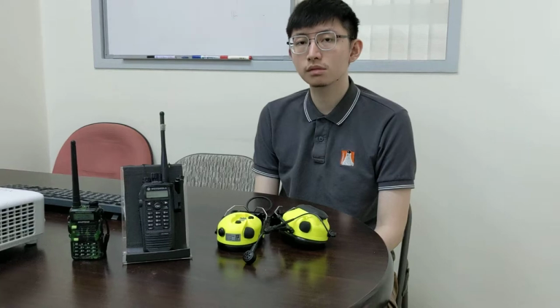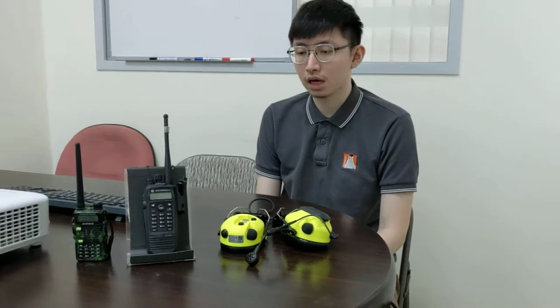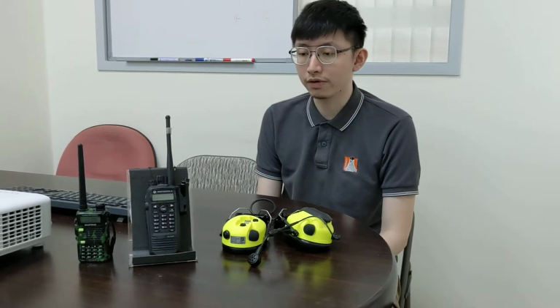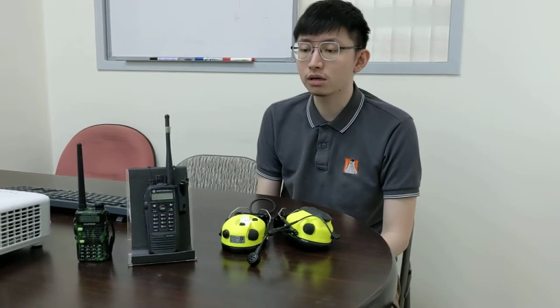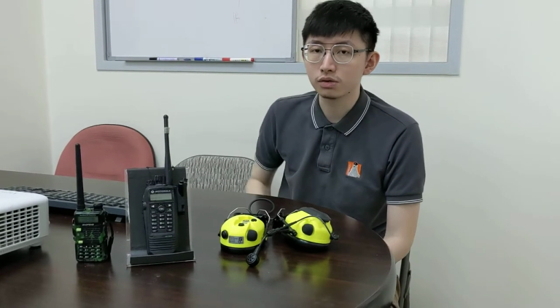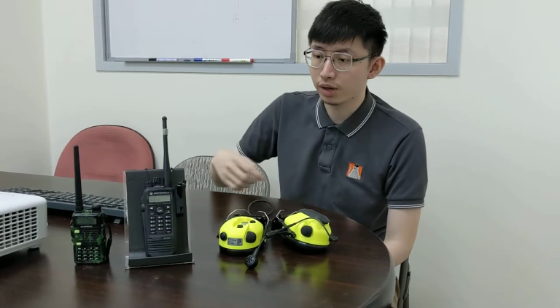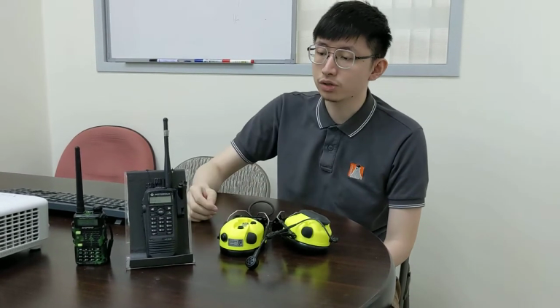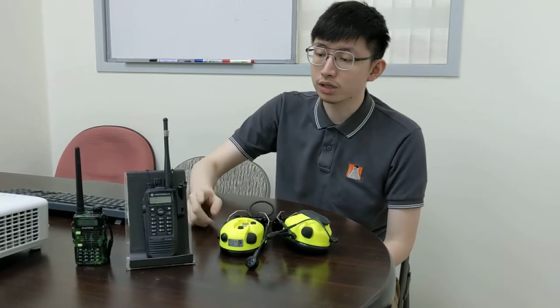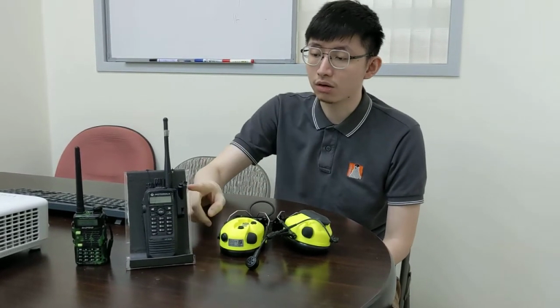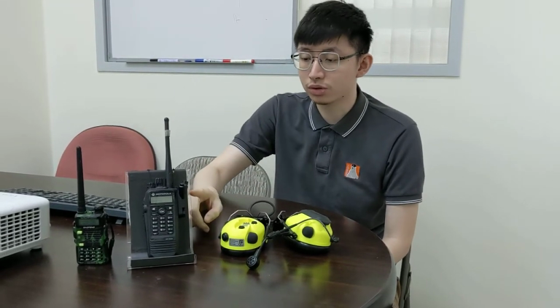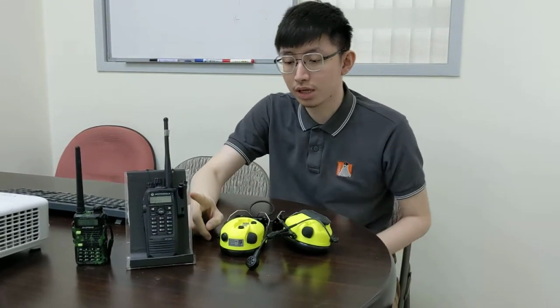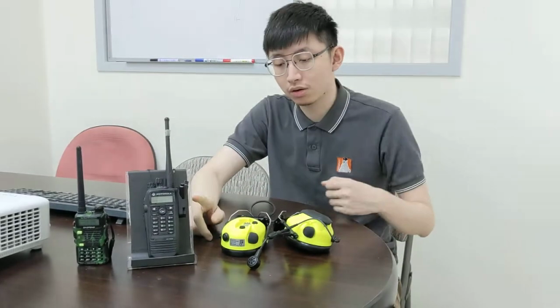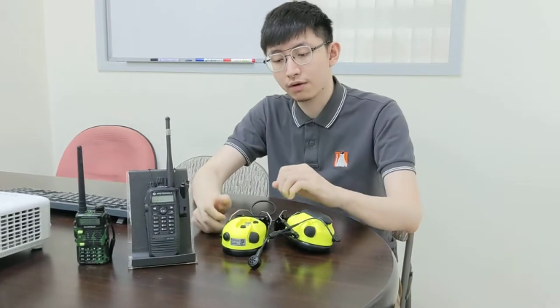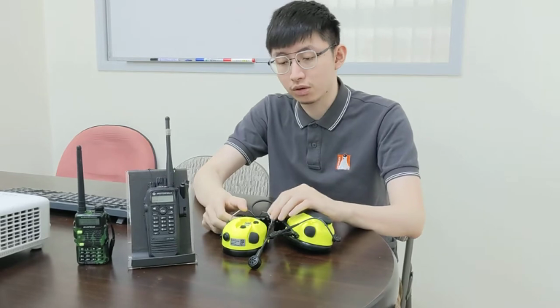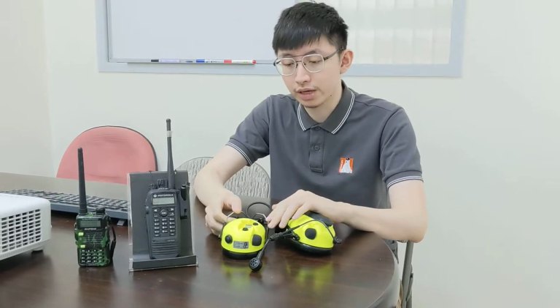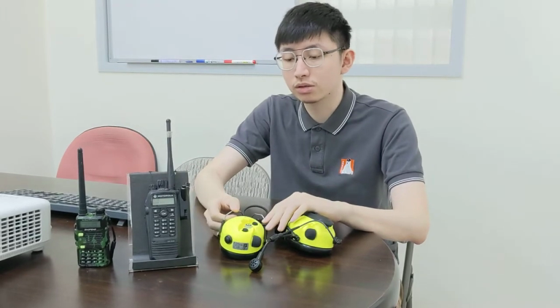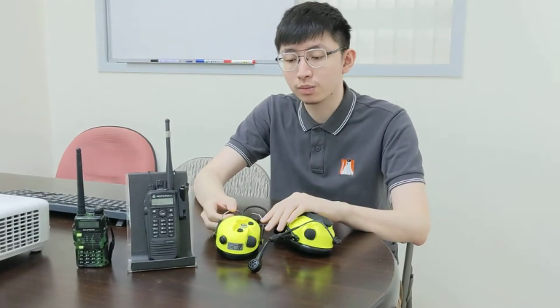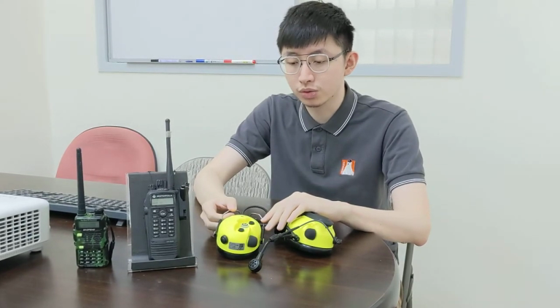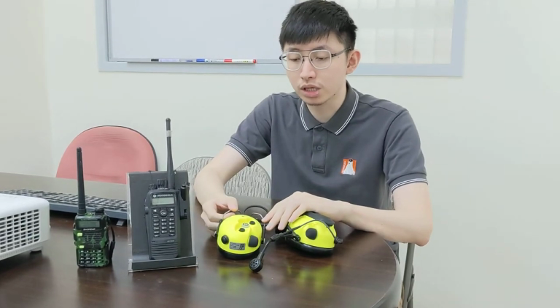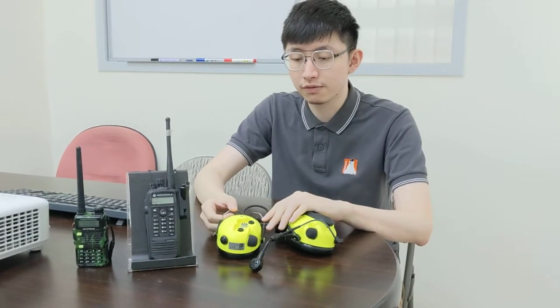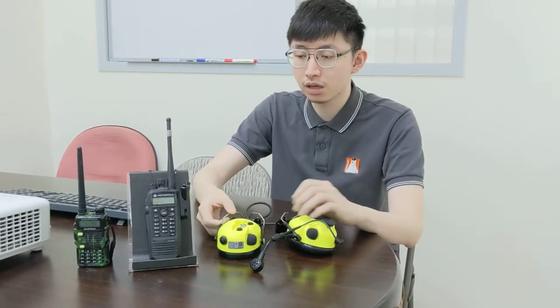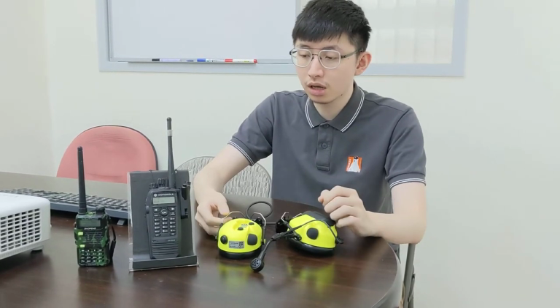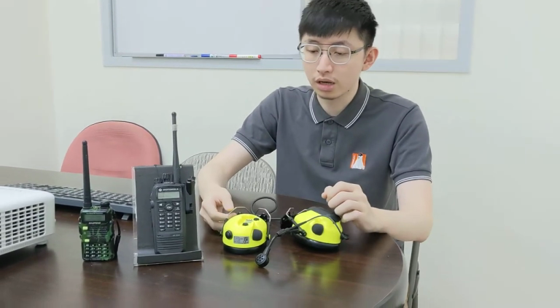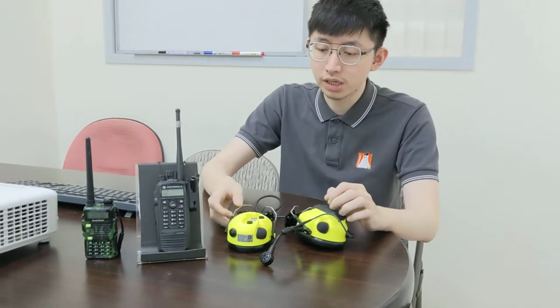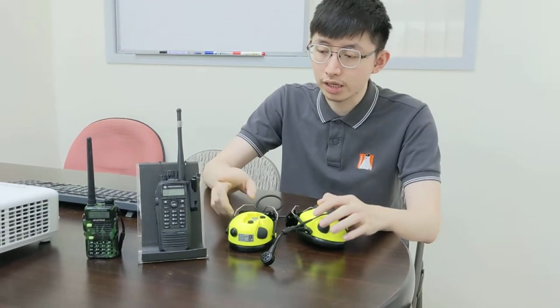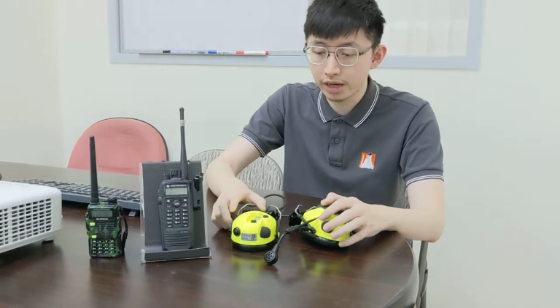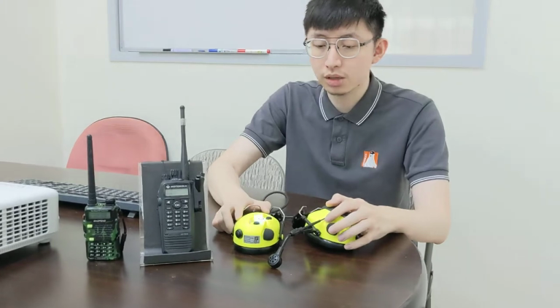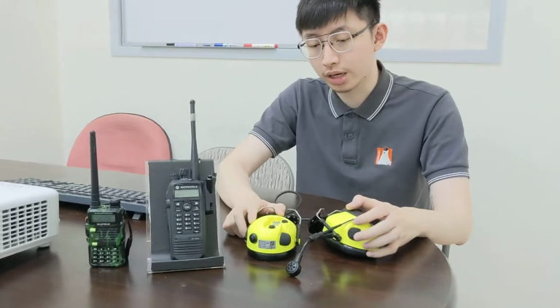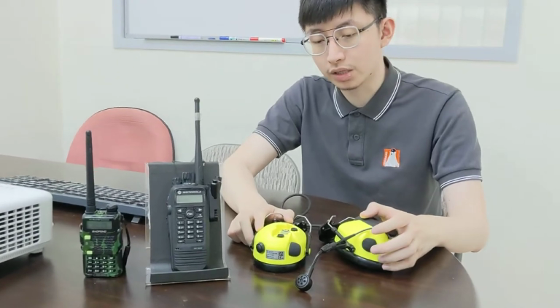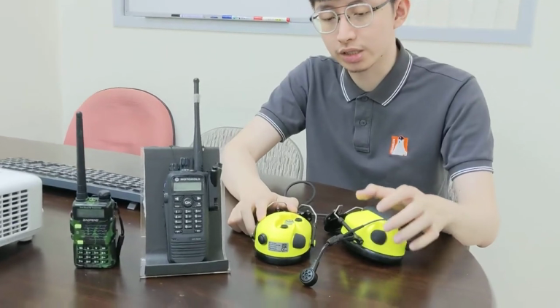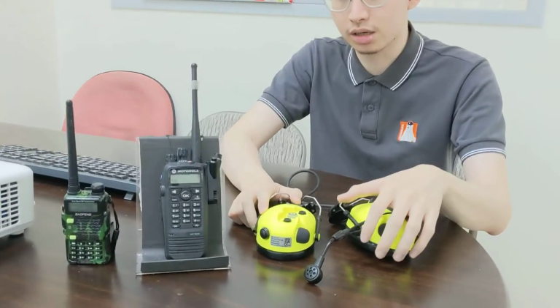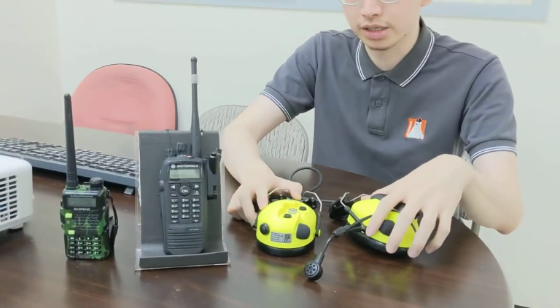Hello everyone. Today we are introducing our Bluetooth Tango 4.3 Ampere TOW Bluetooth earmuff. After it's paired, we can begin to test the PDT.